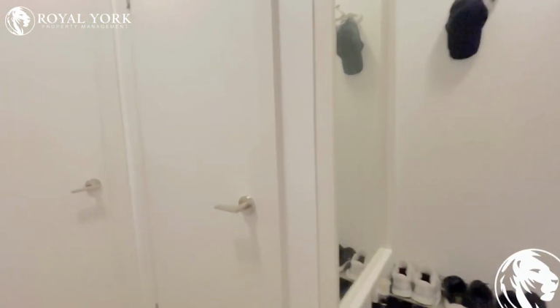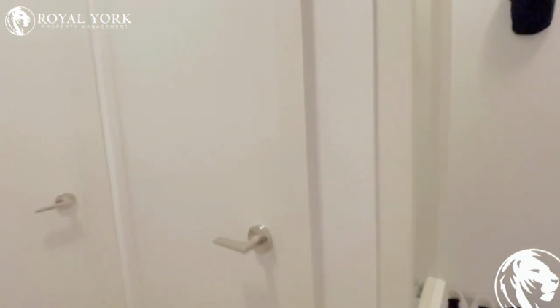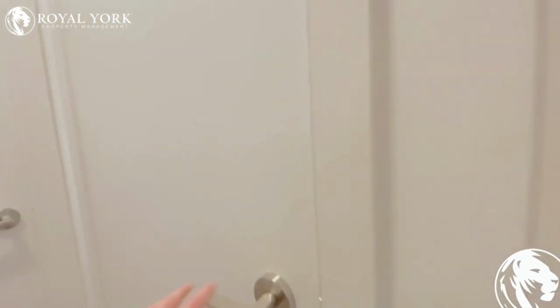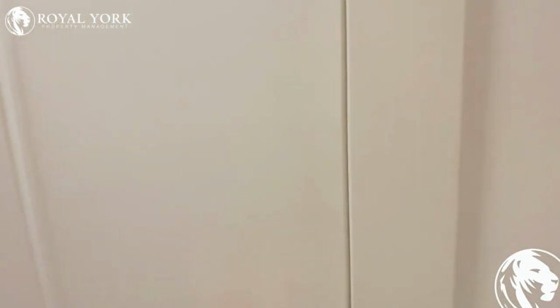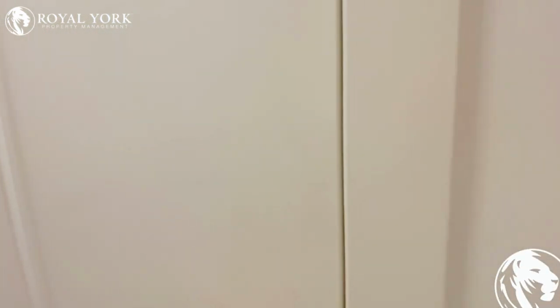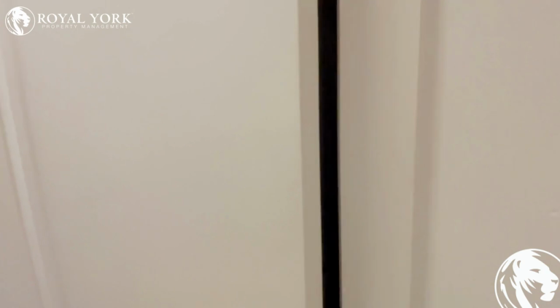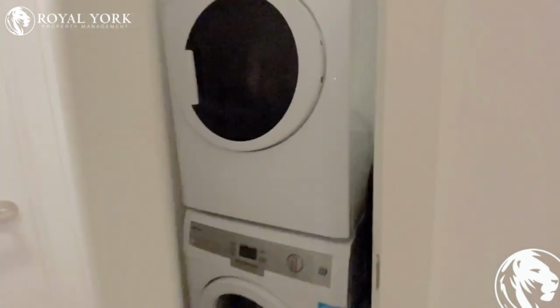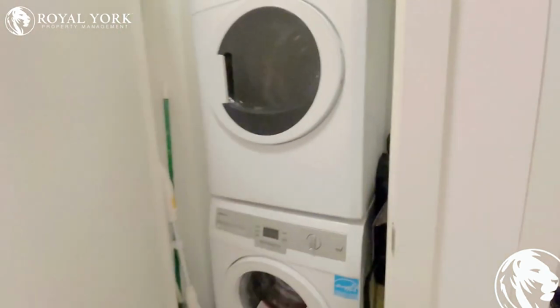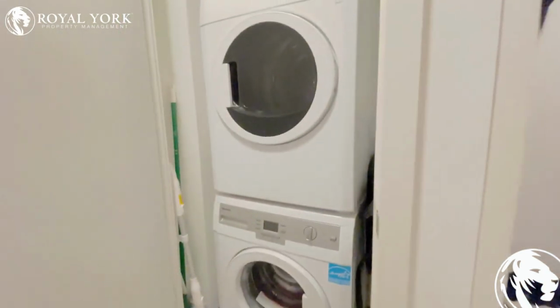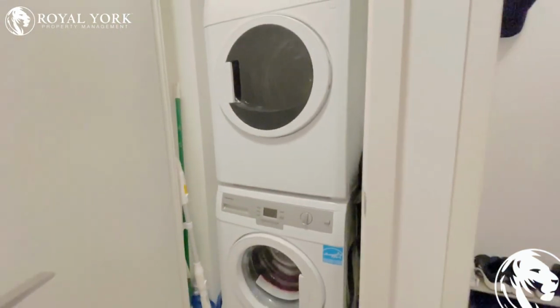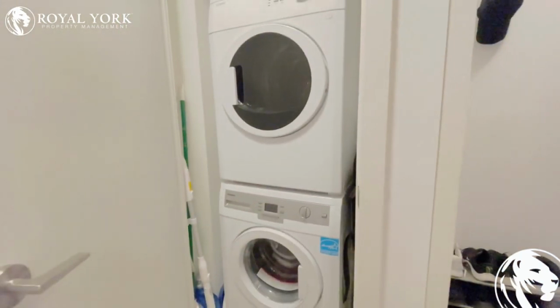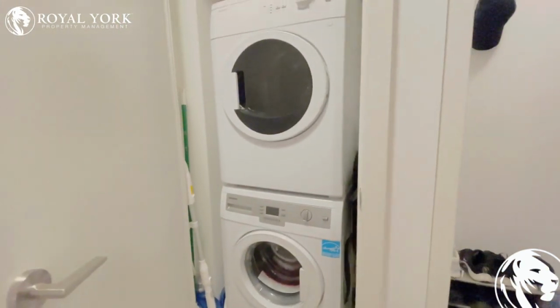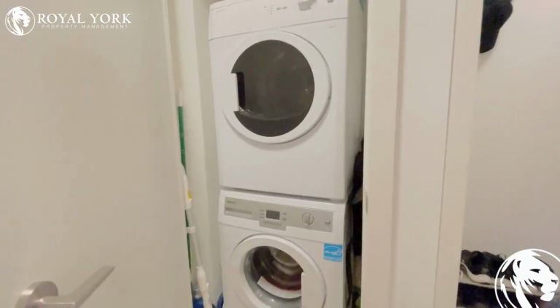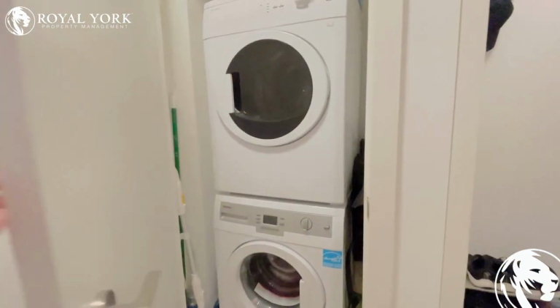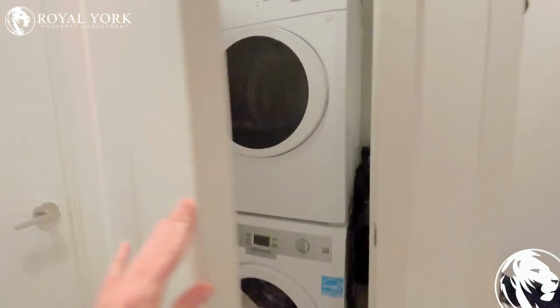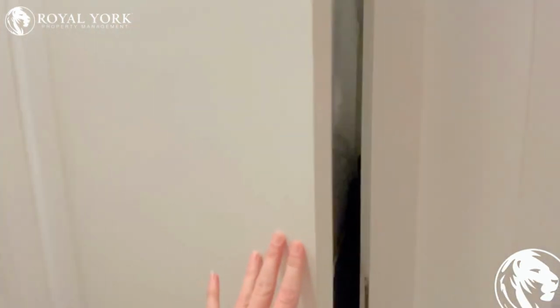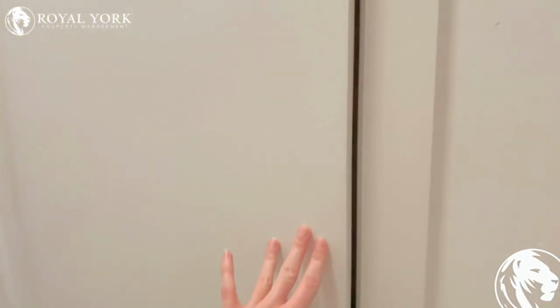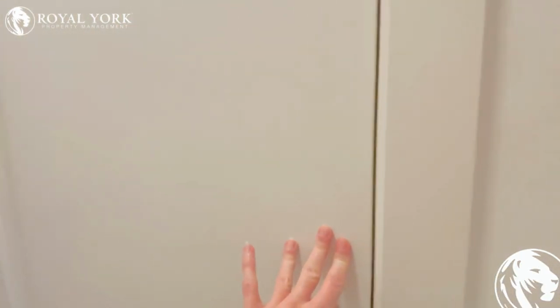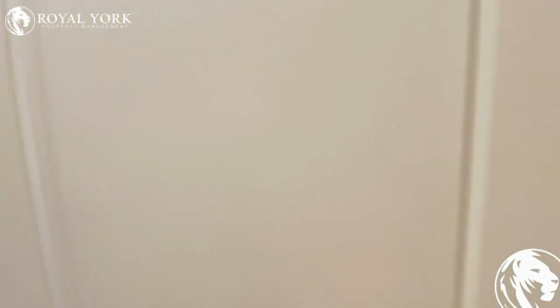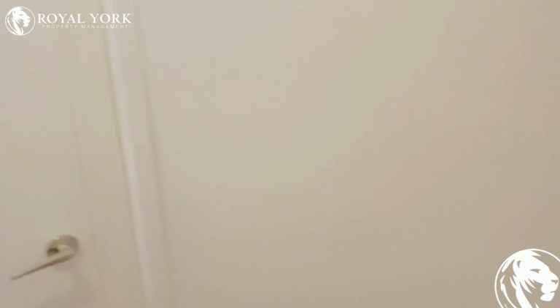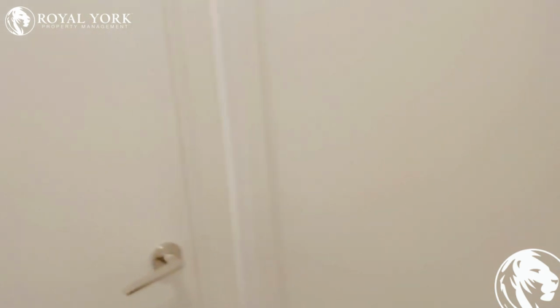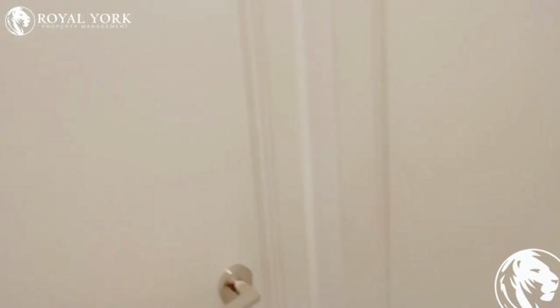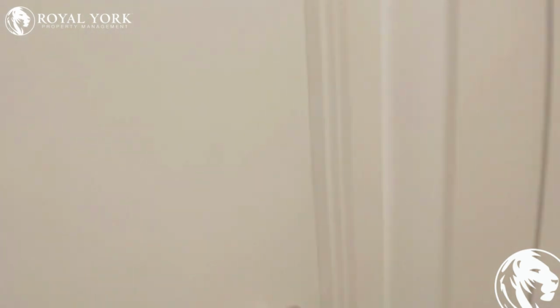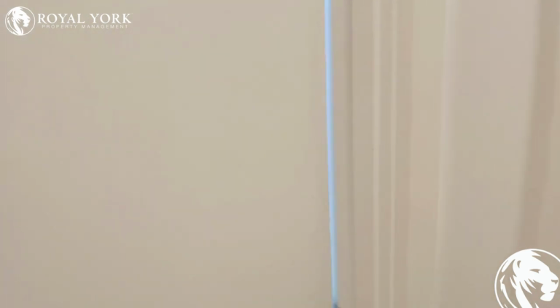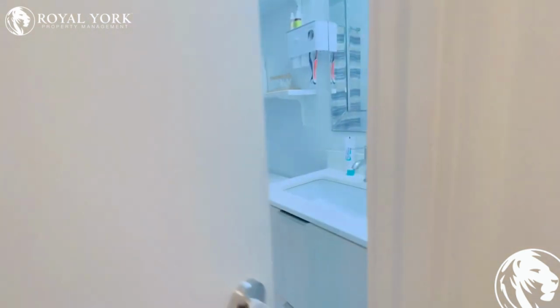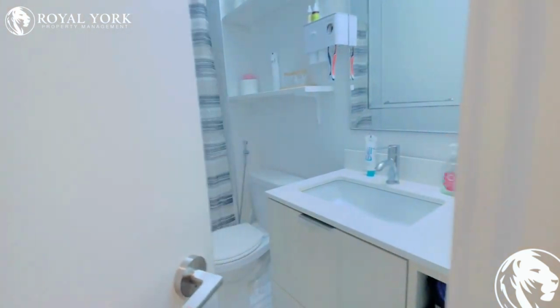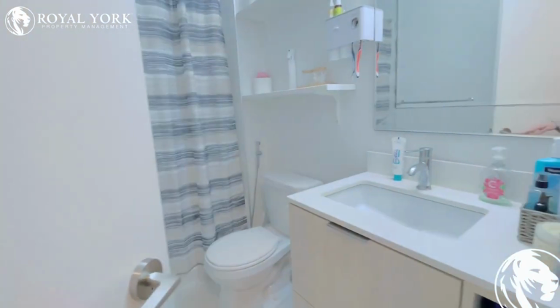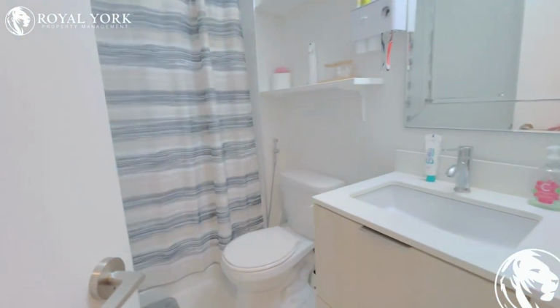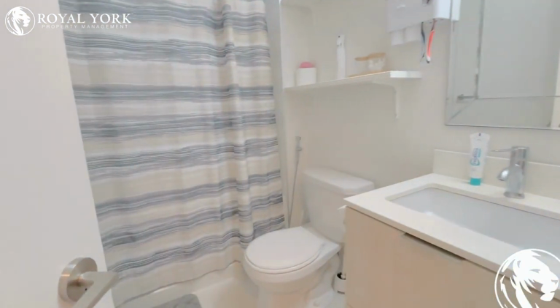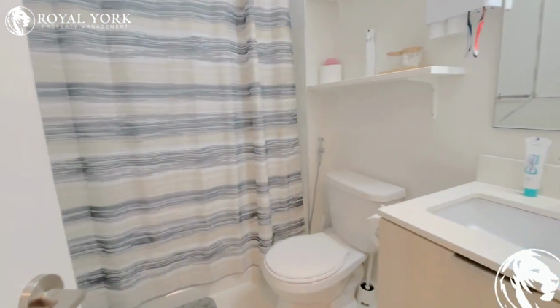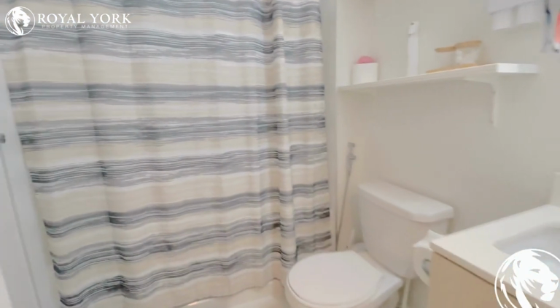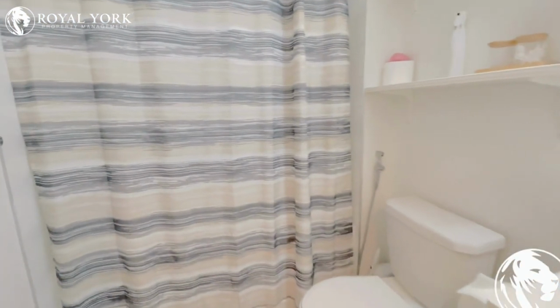Right at the front entrance we do have en suite laundry. And through the door to the left, we do have a gorgeous, bright bathroom.